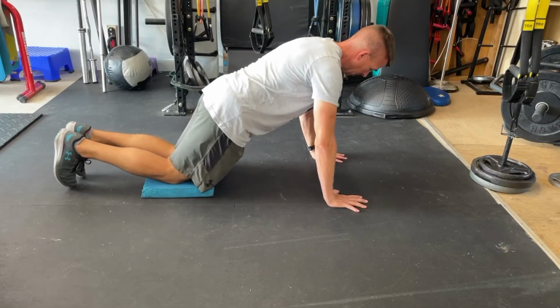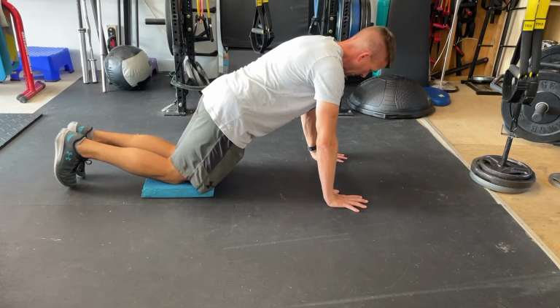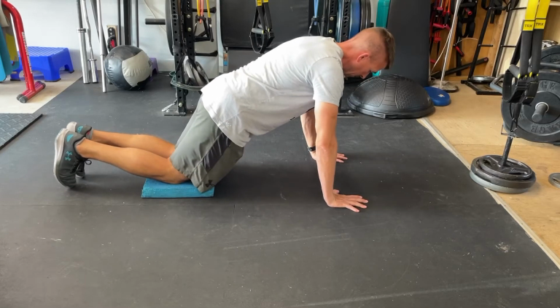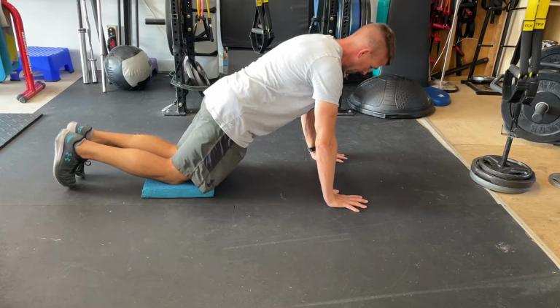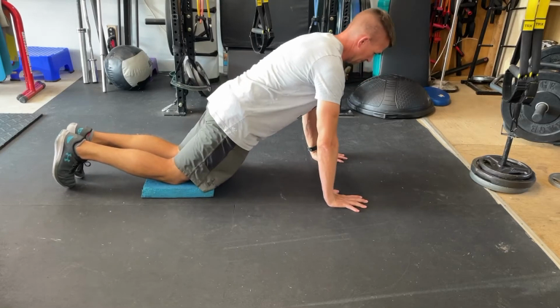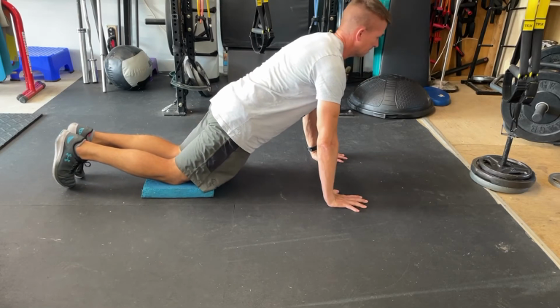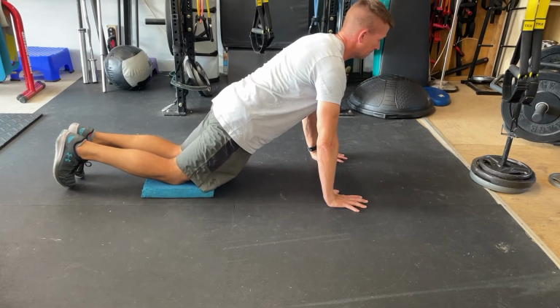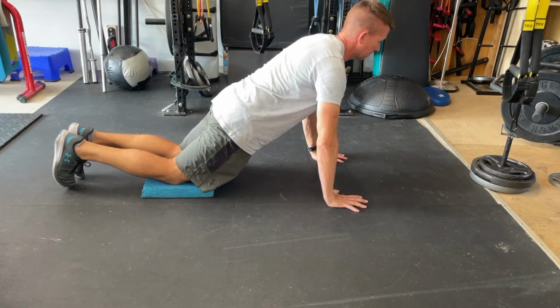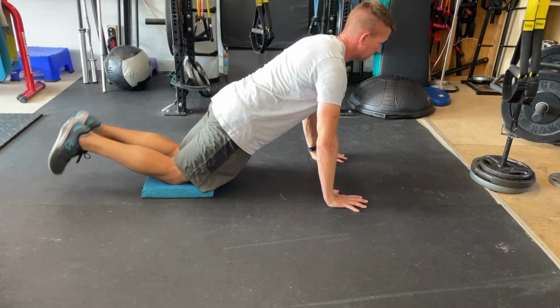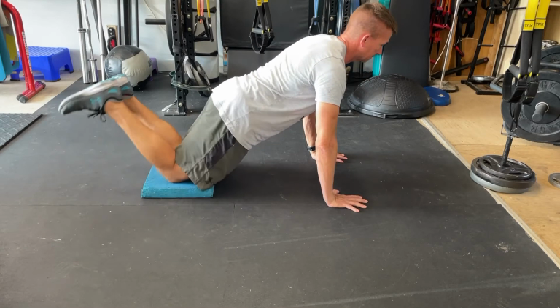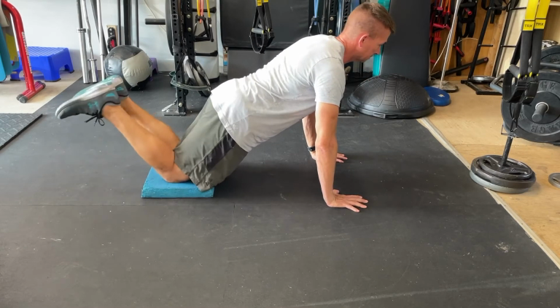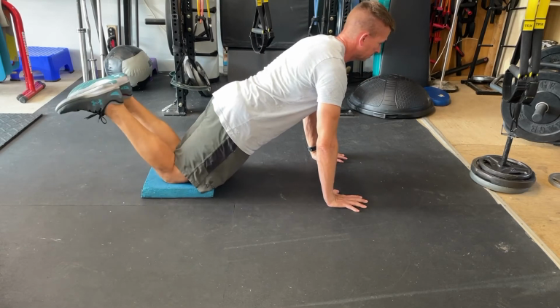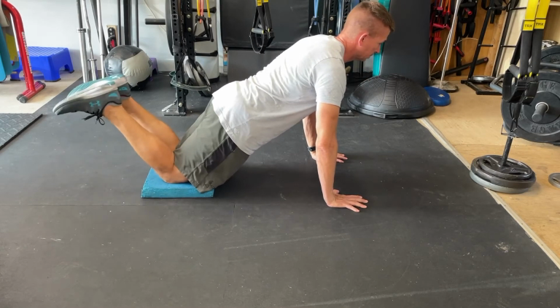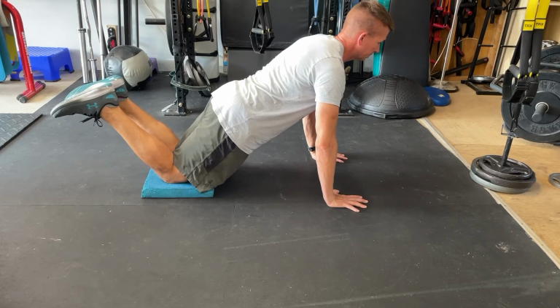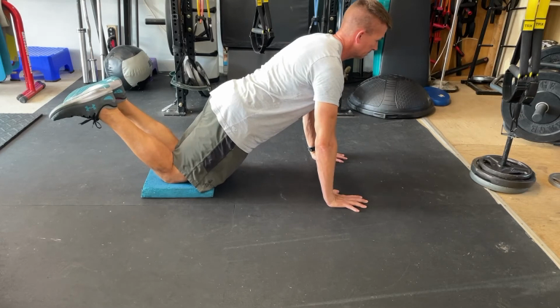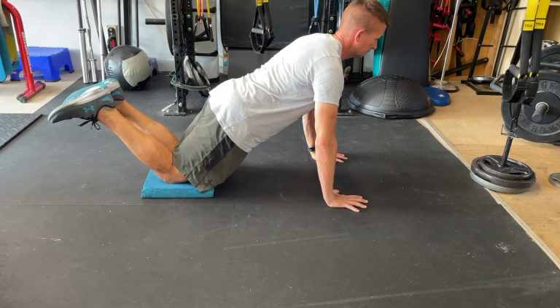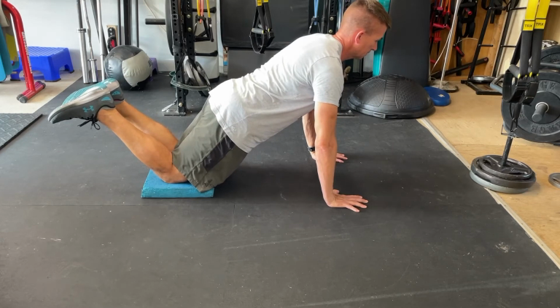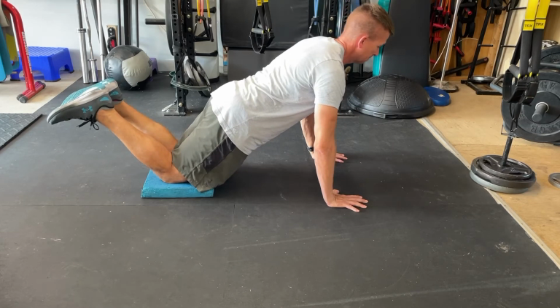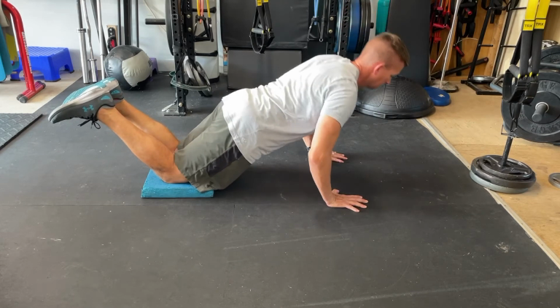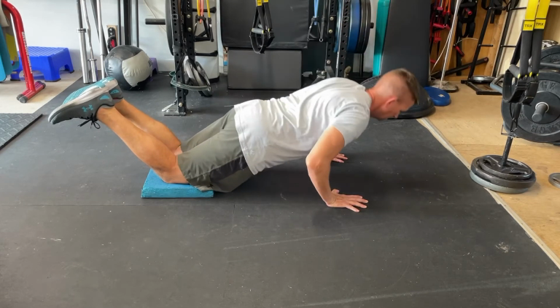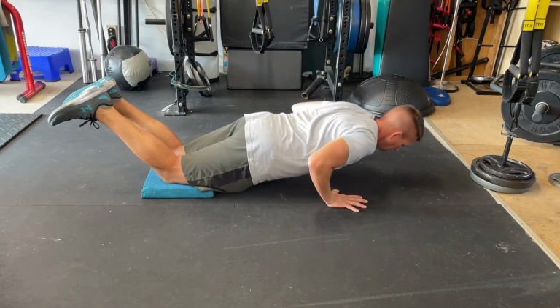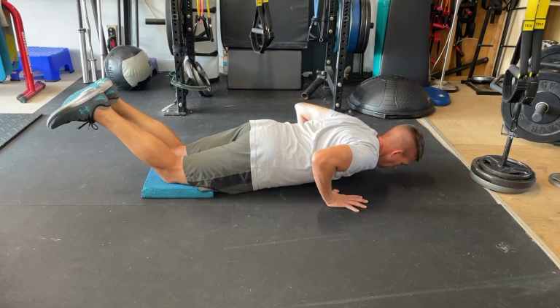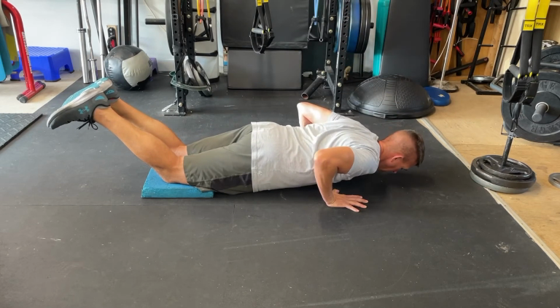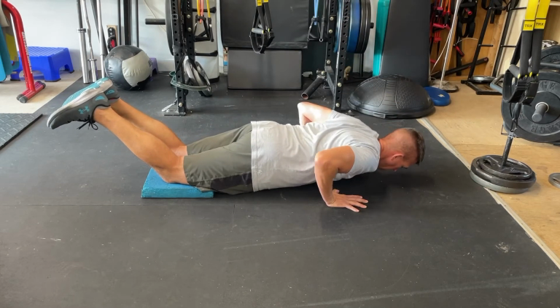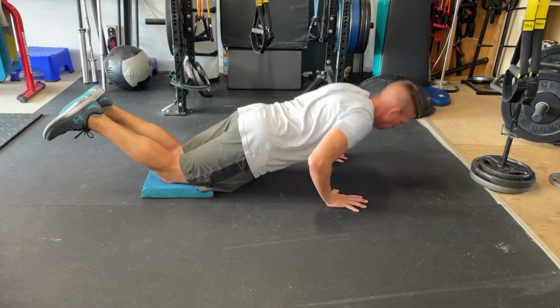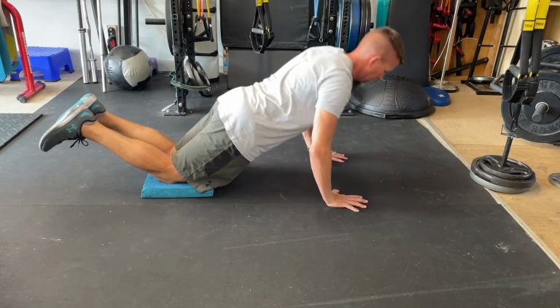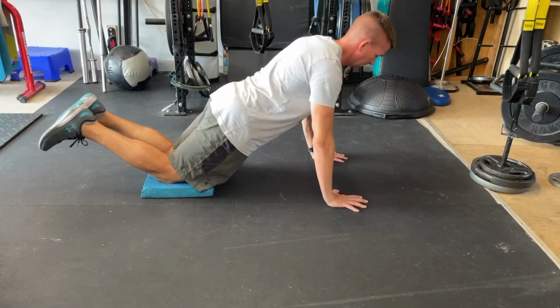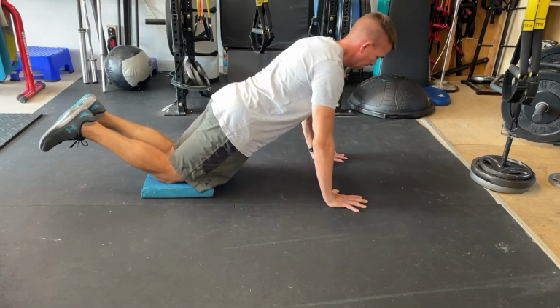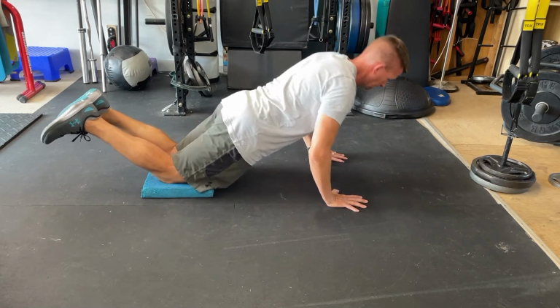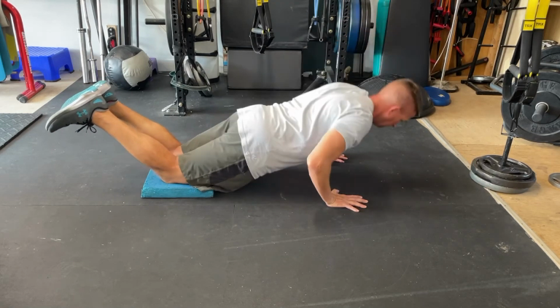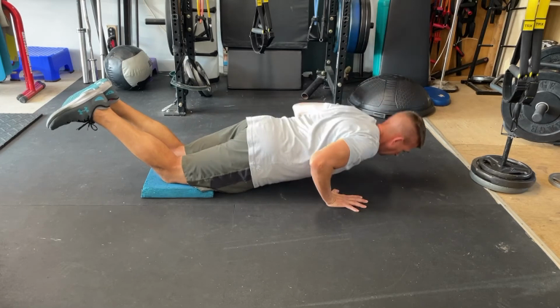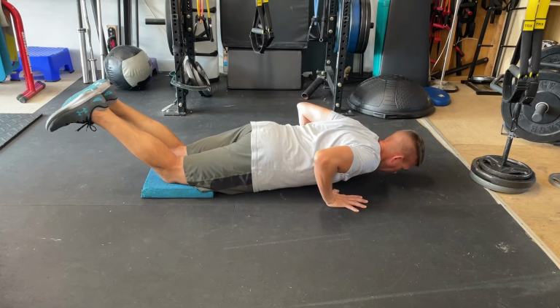Modified push-up from the knees. Begin in a straight plank position from your knees, where hips and shoulders form a nice straight line with a very stable, rigid spine.